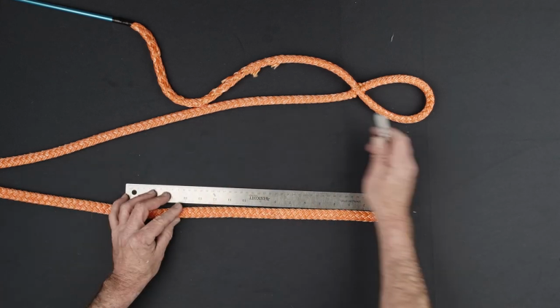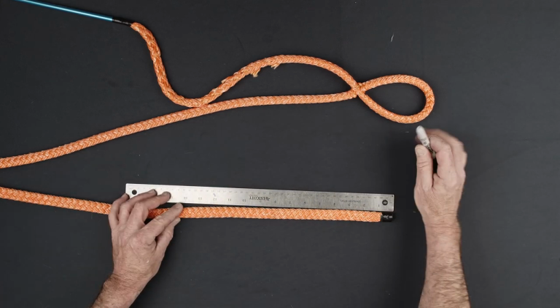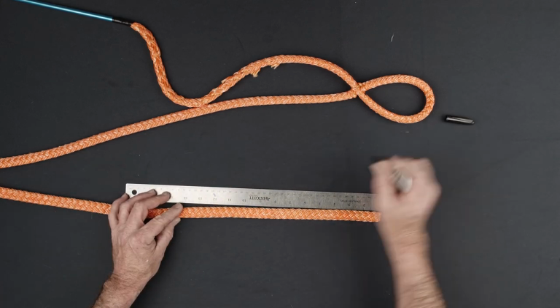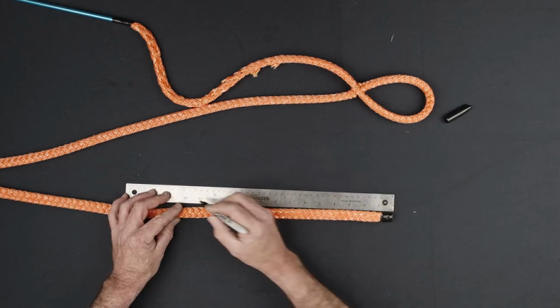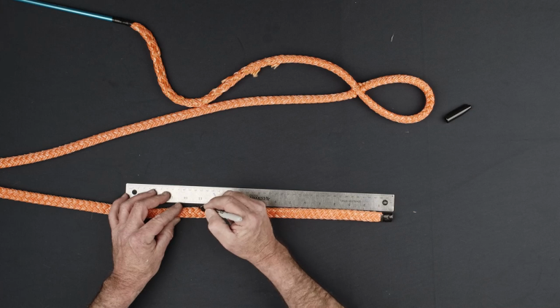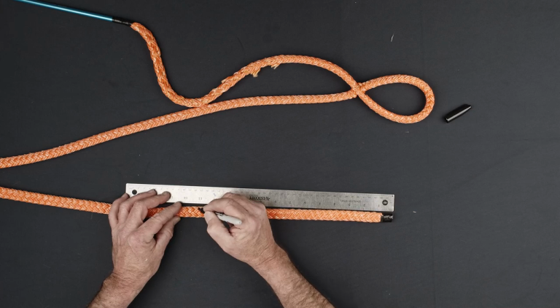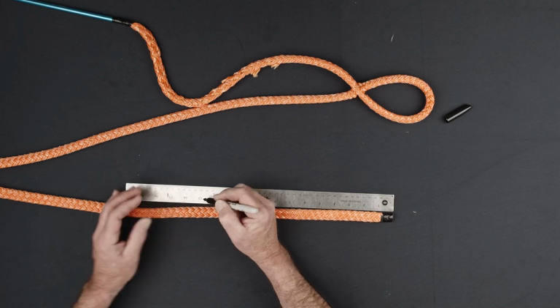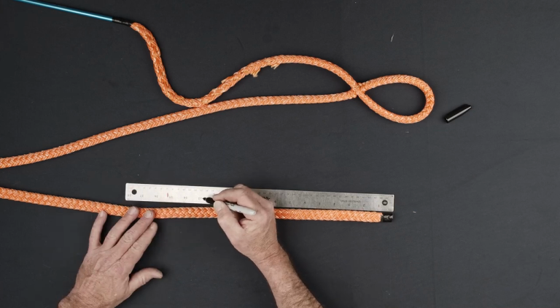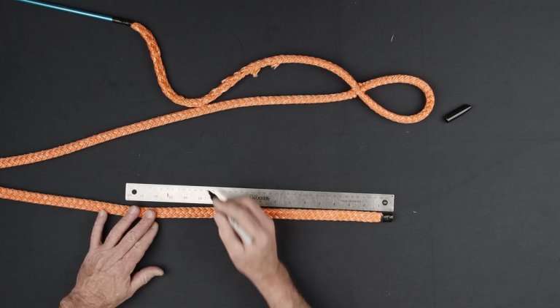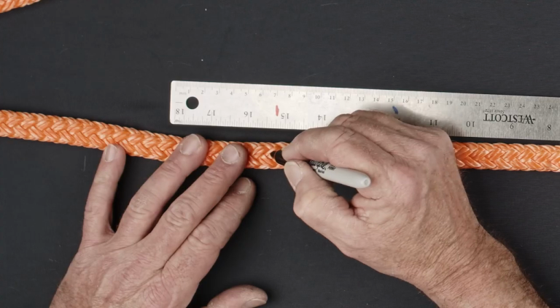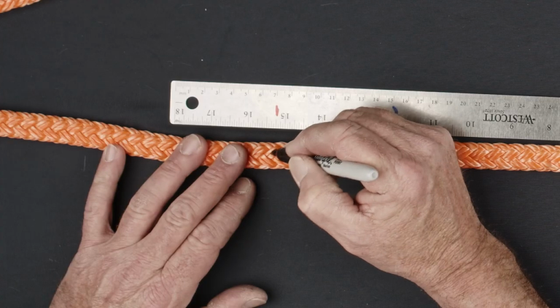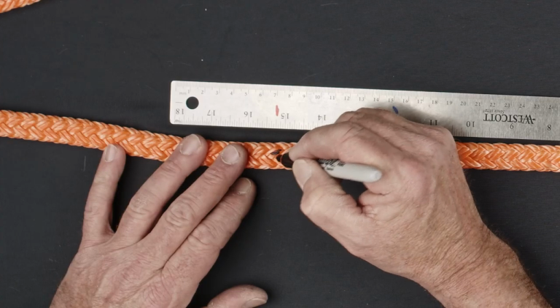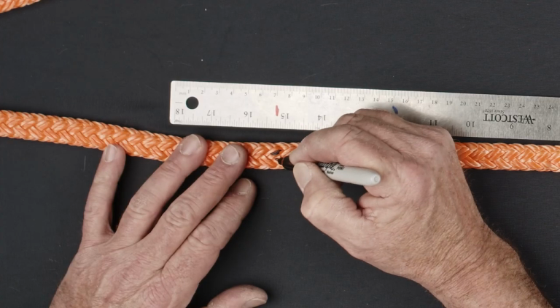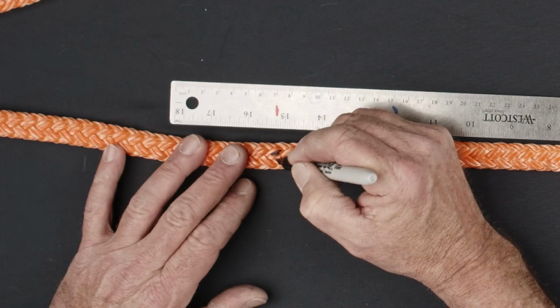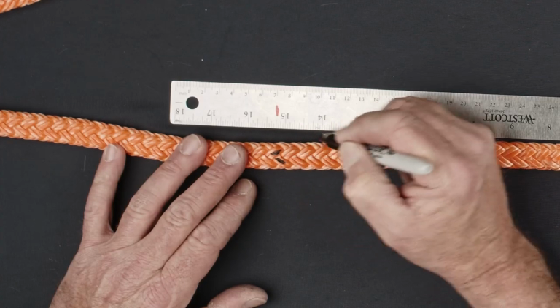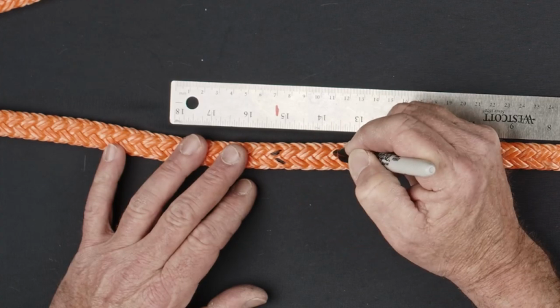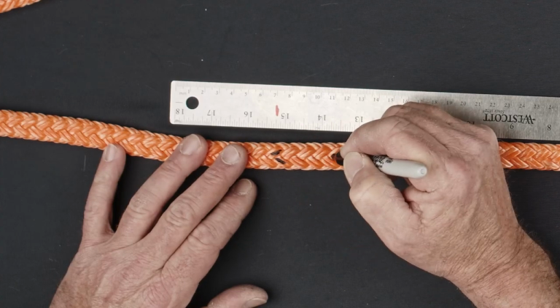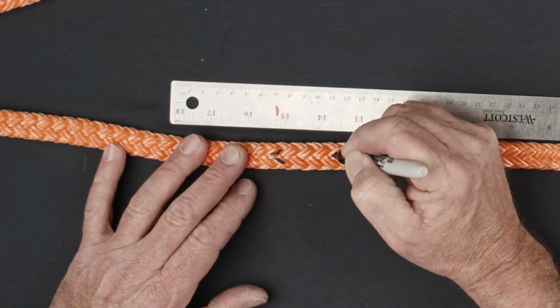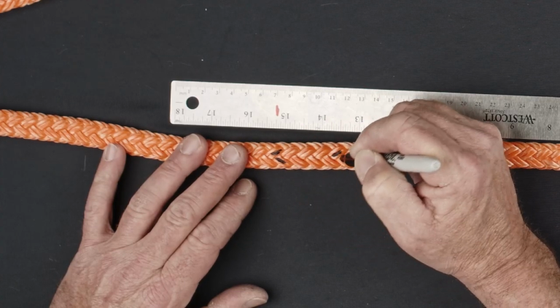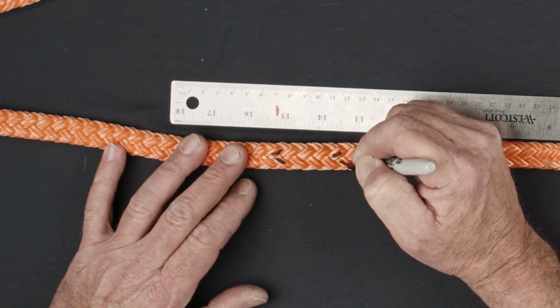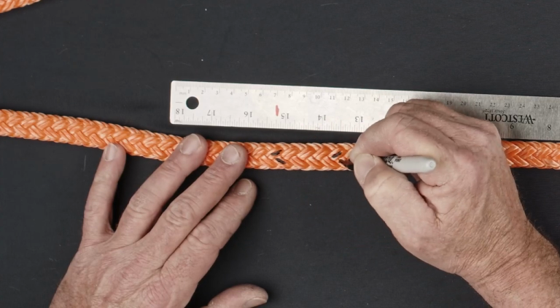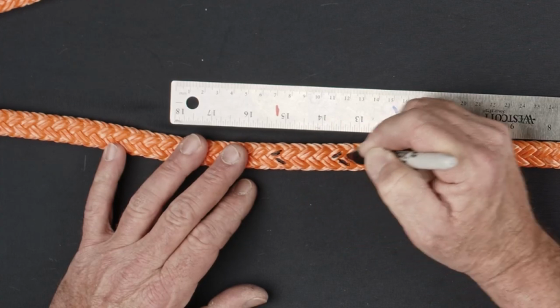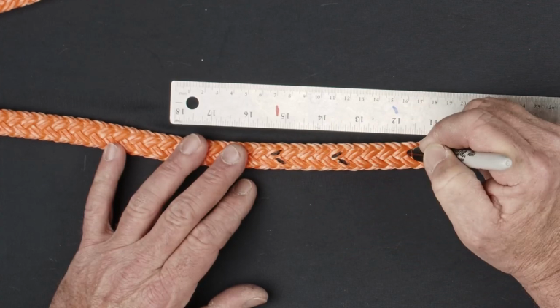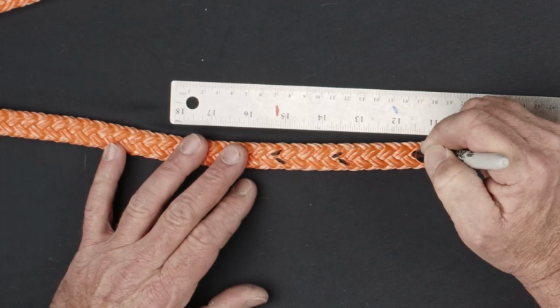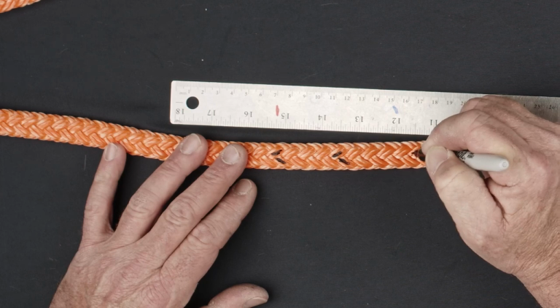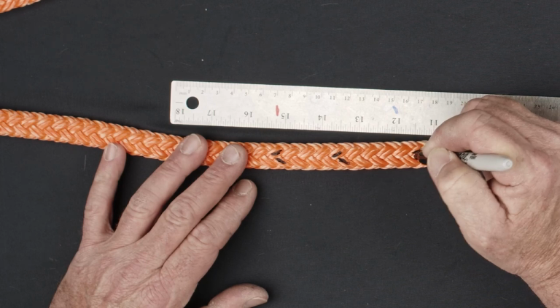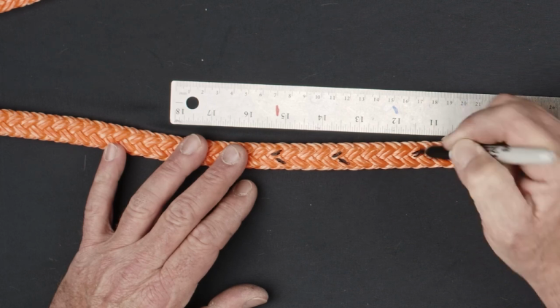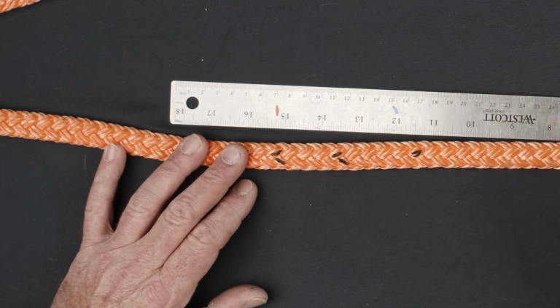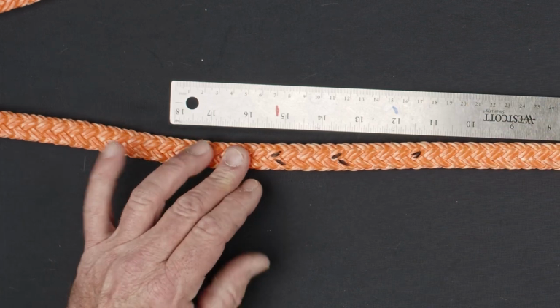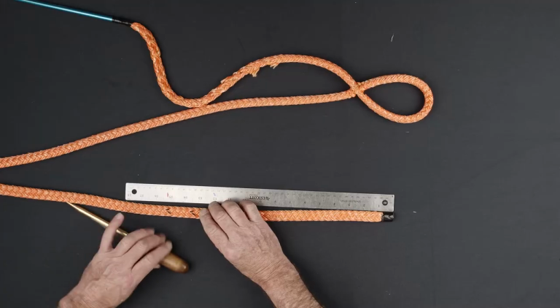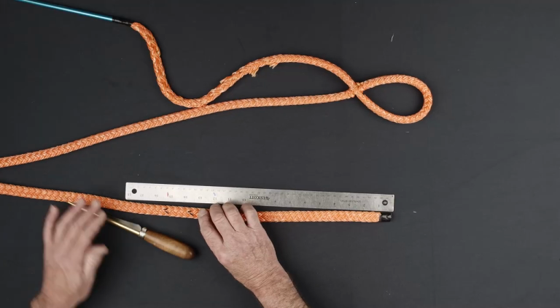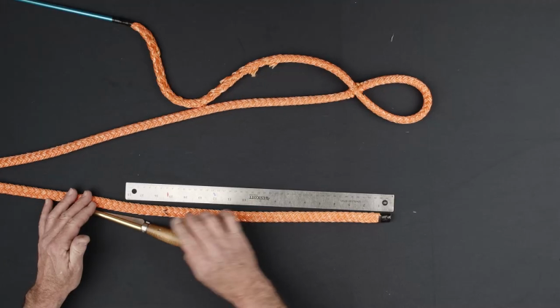Mark out the taper pattern on the opposite end of the rope. The taper pattern should be made one and one short fid length from the end of the rope in the same manner shown previously.